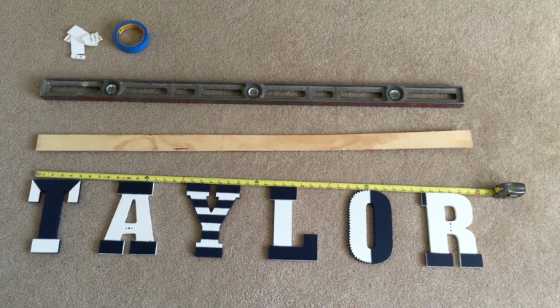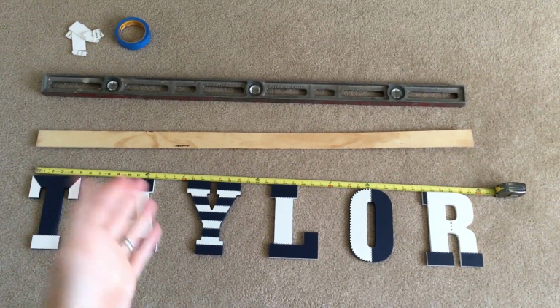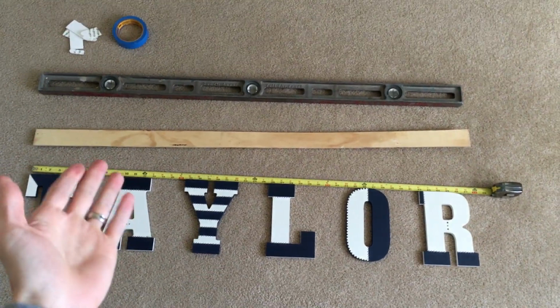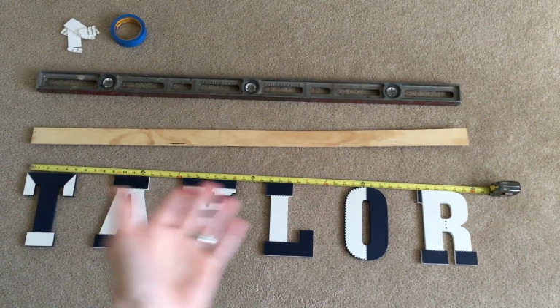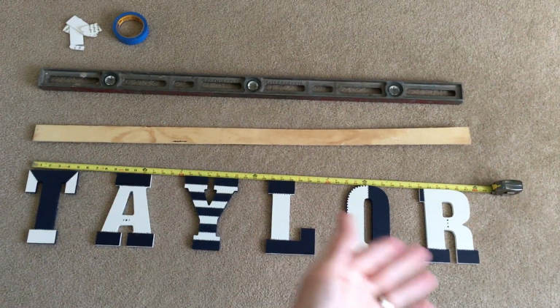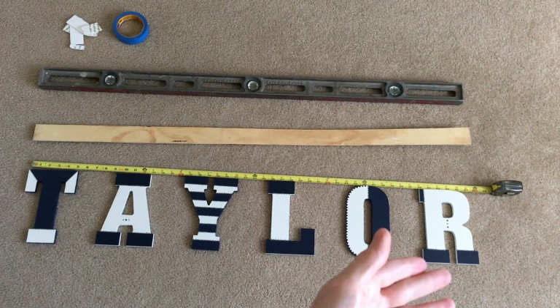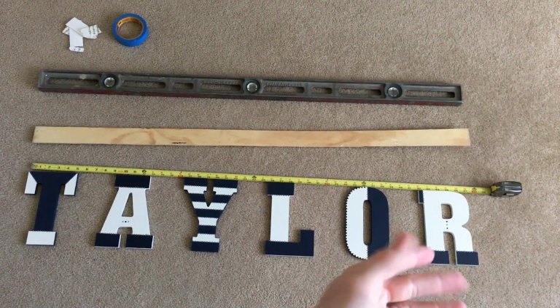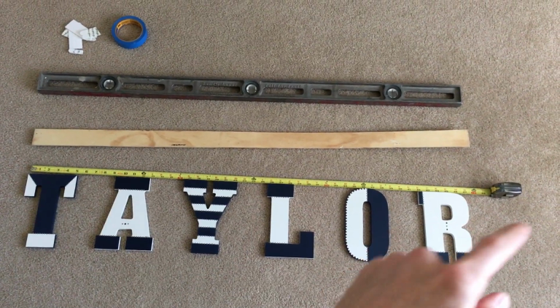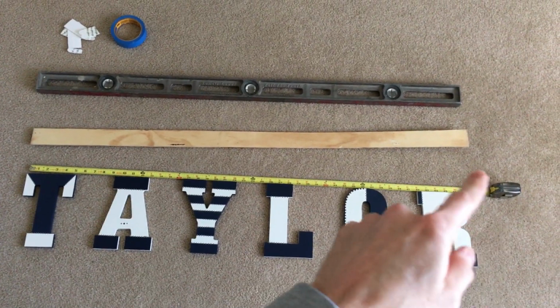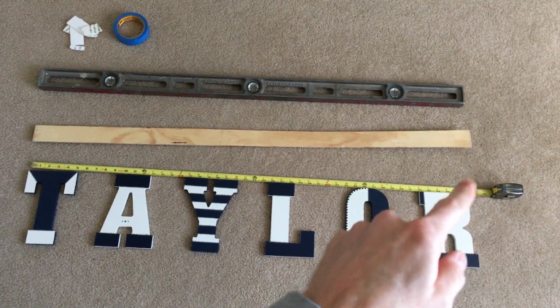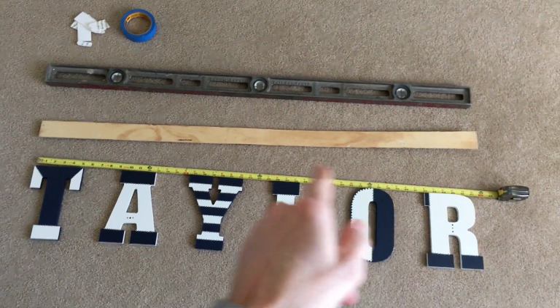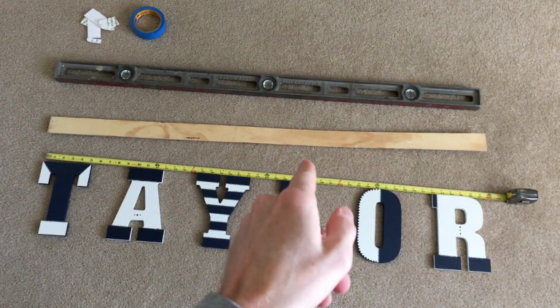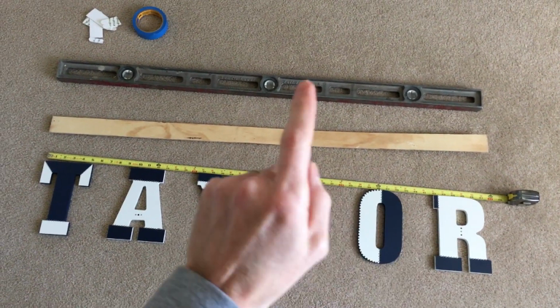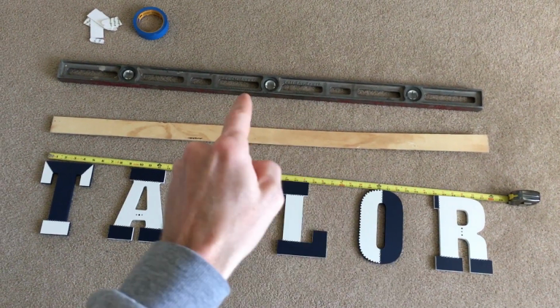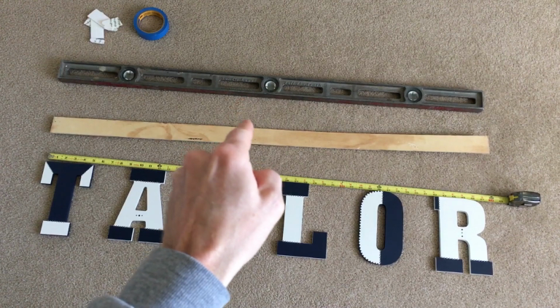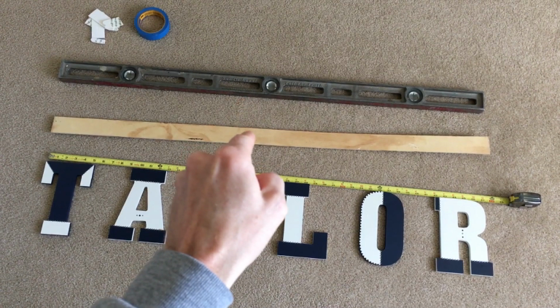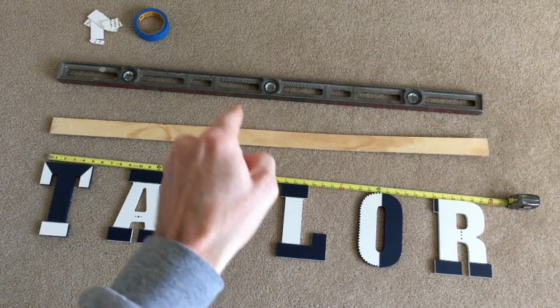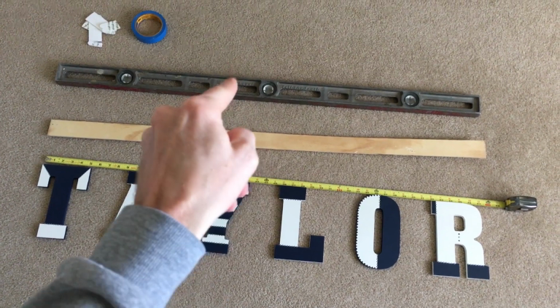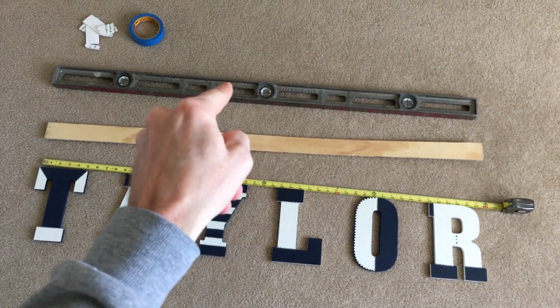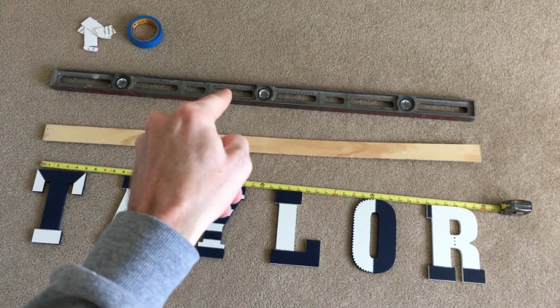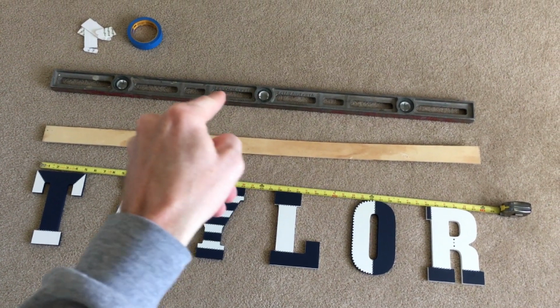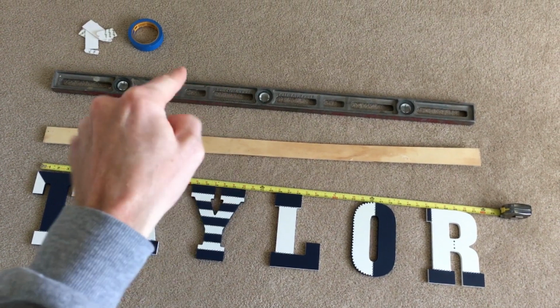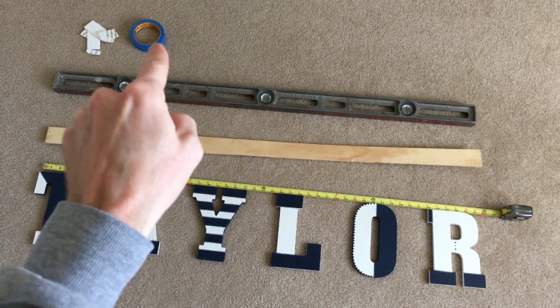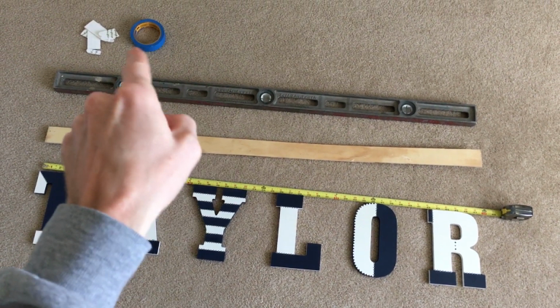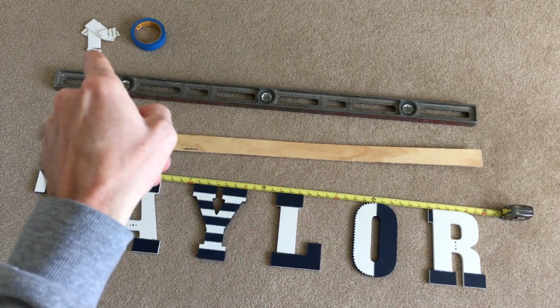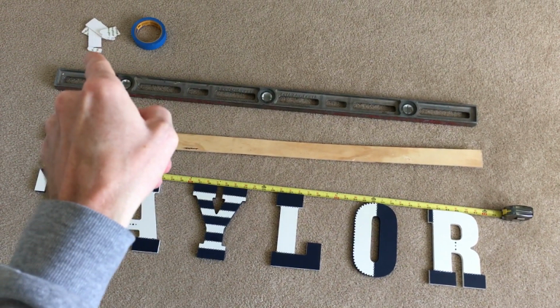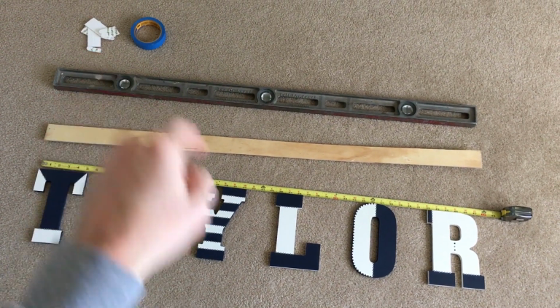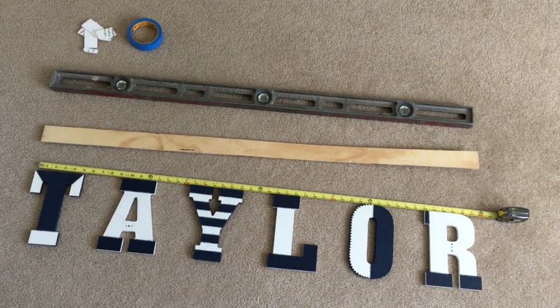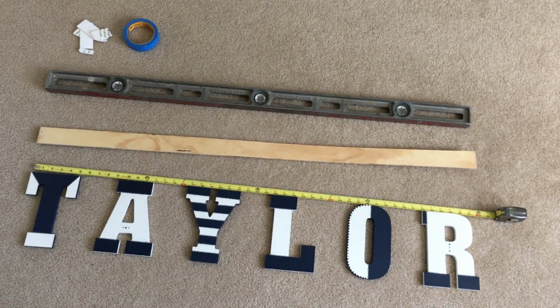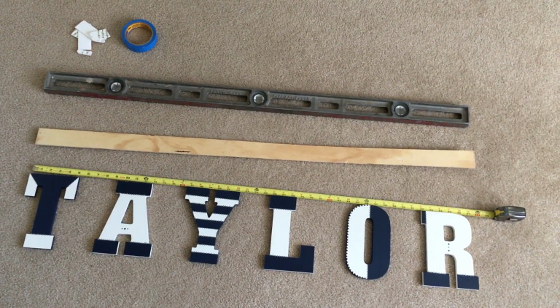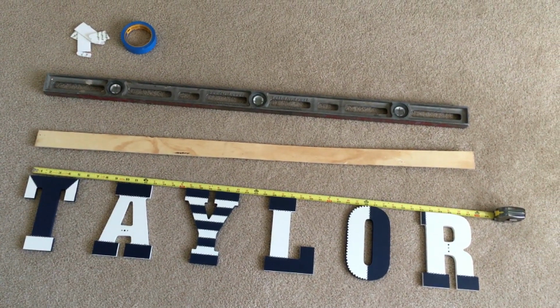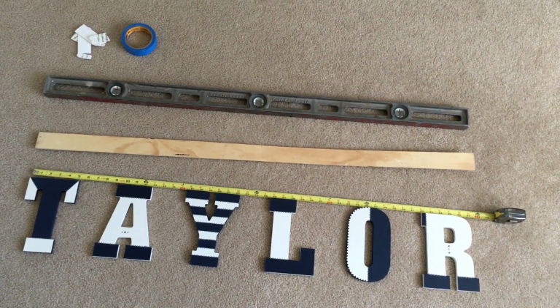Everything you see here is all you need: a tape measure, a long piece of wood, a level, tape, and 3M command strips.